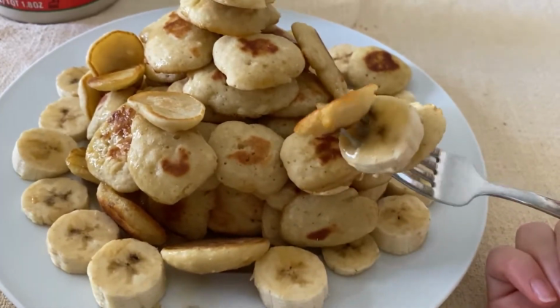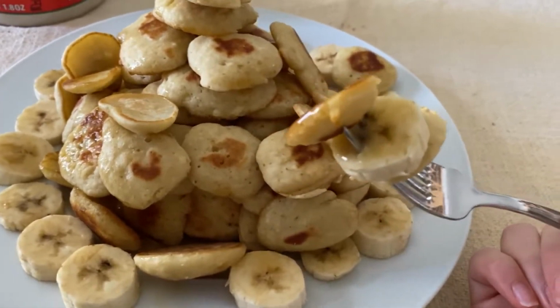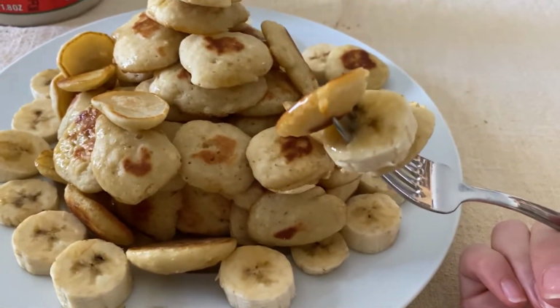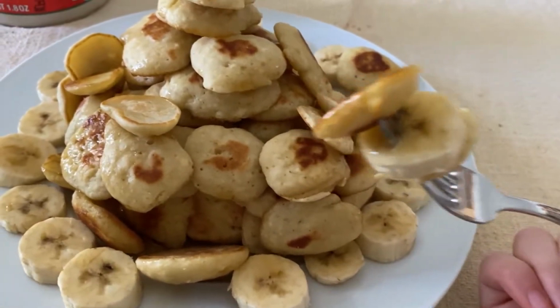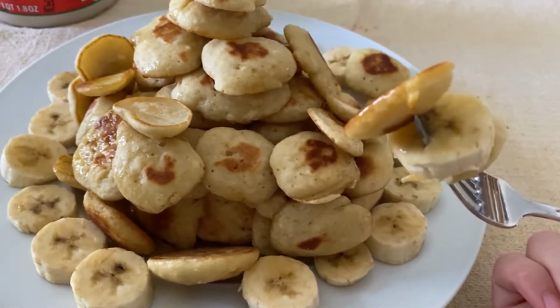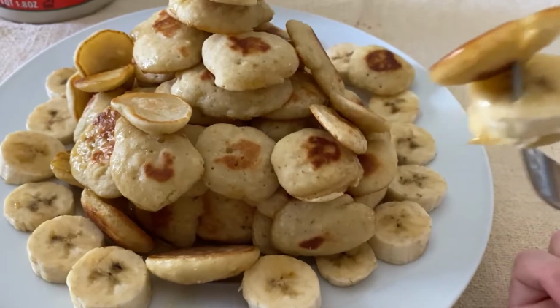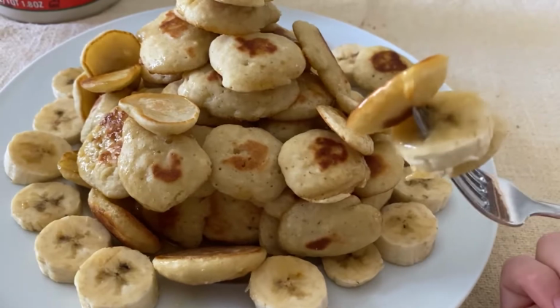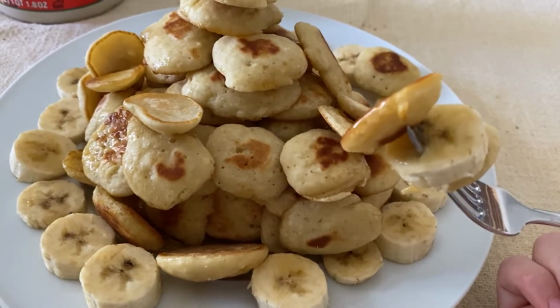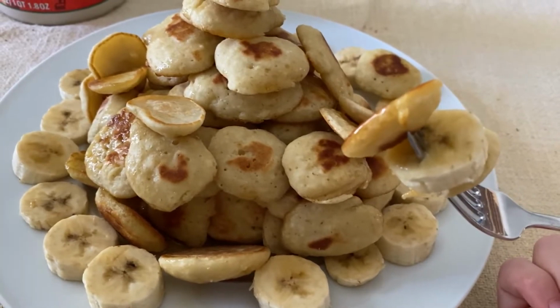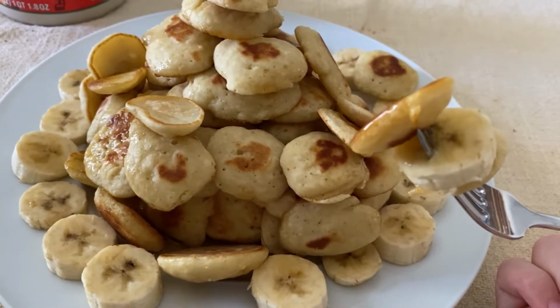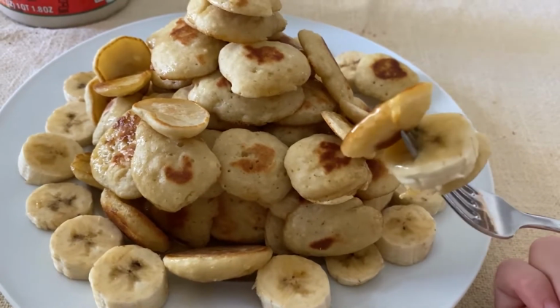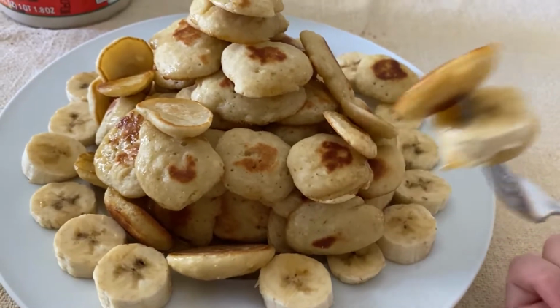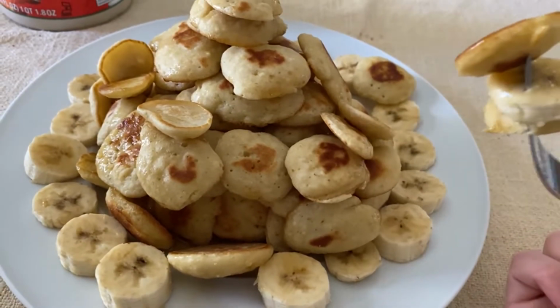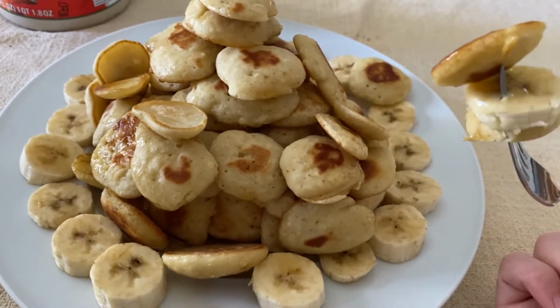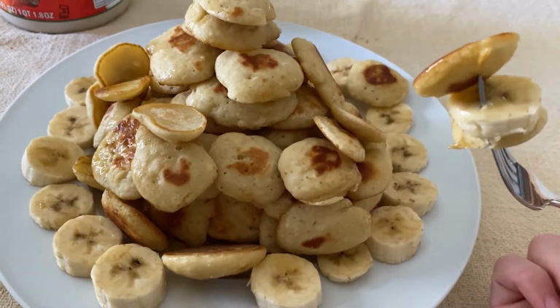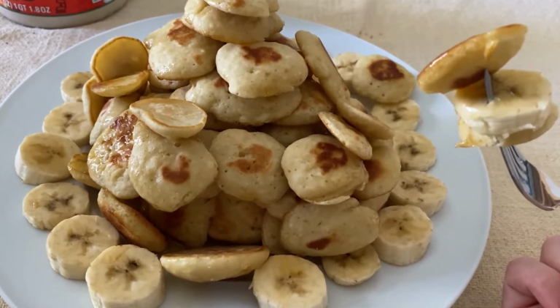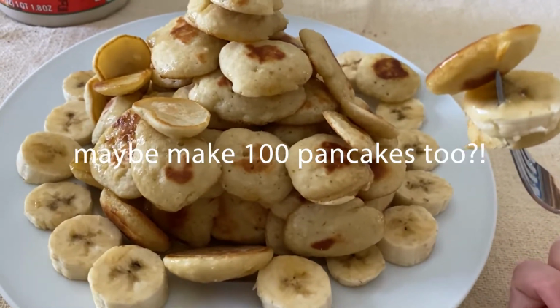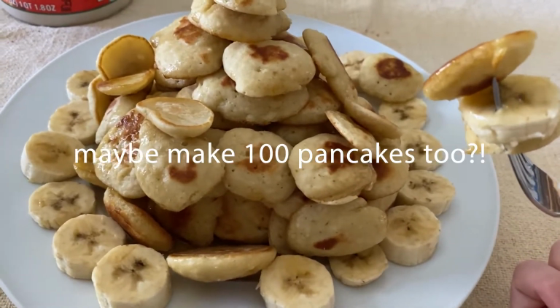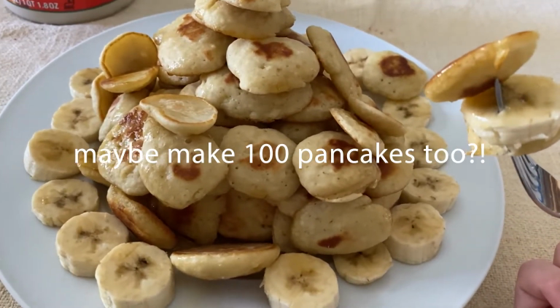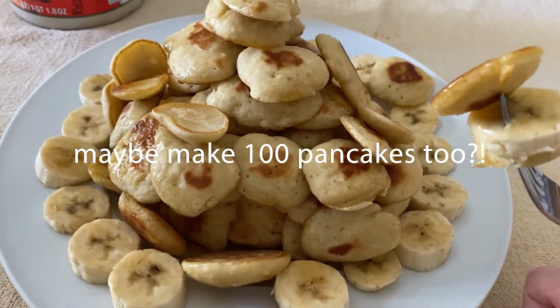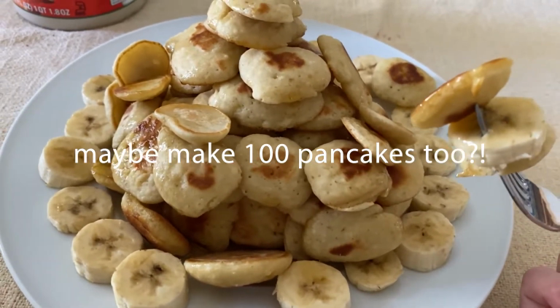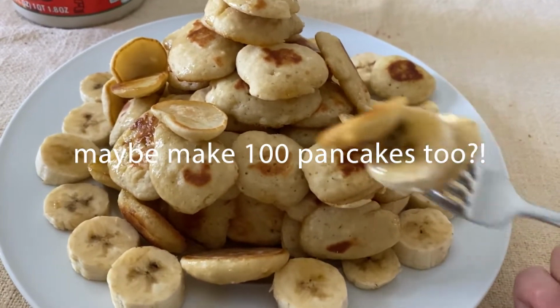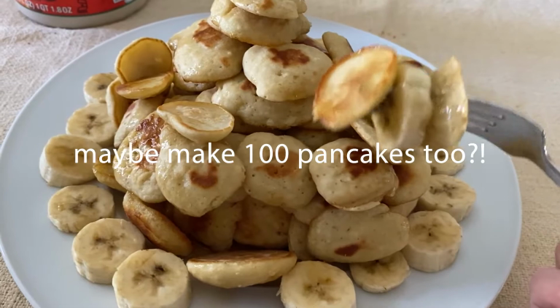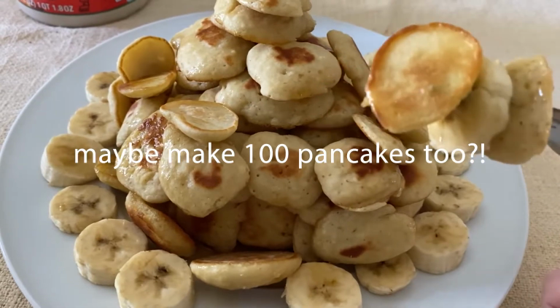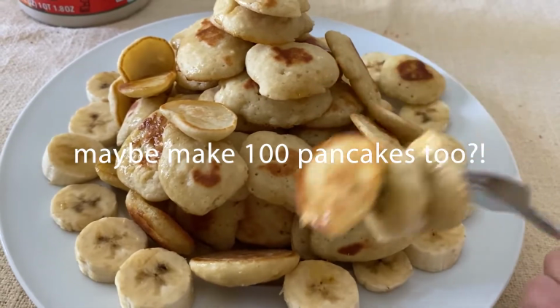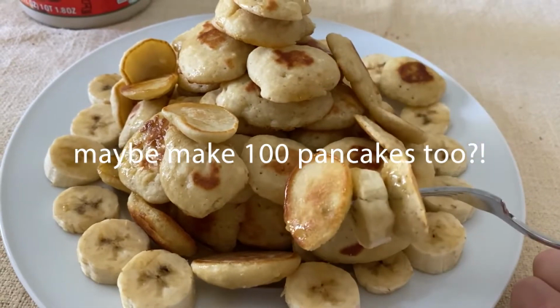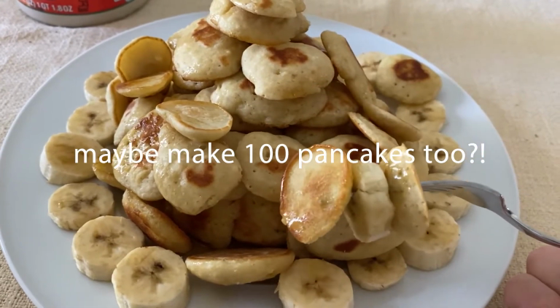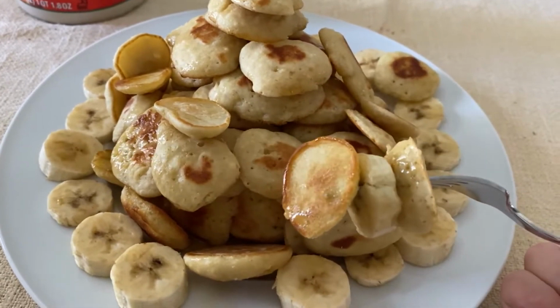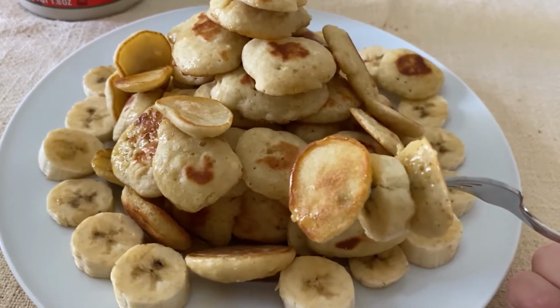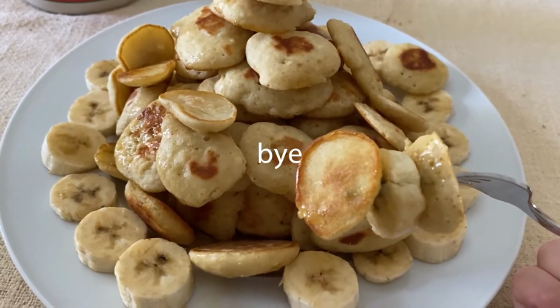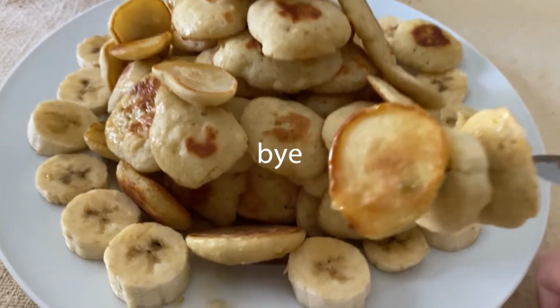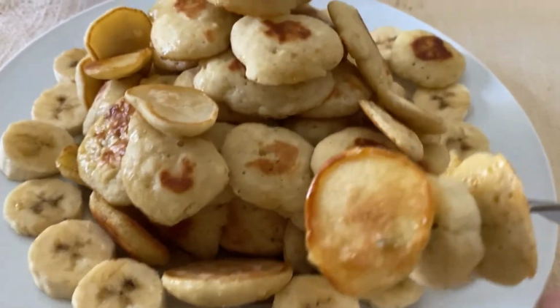Let me know if you got midterms, if you're a little stressed — you might consider making 100 pancakes, it's a pretty good time. Anyways, bye, see you next week!